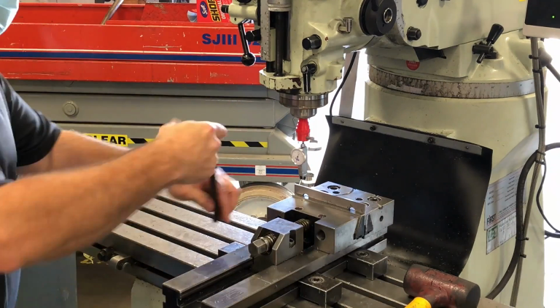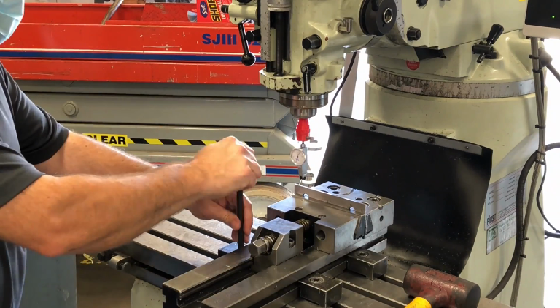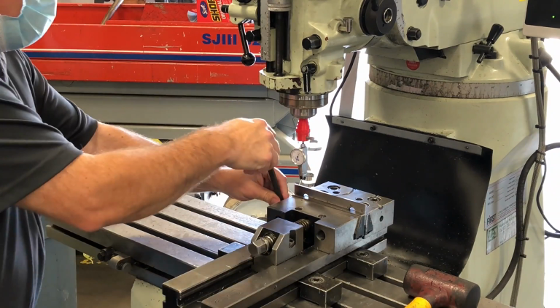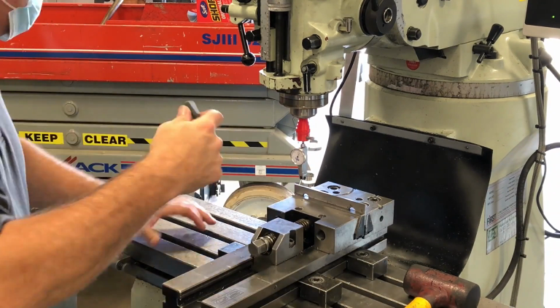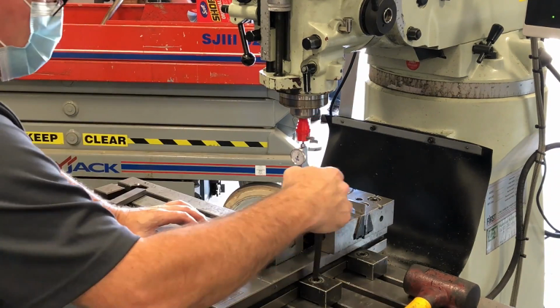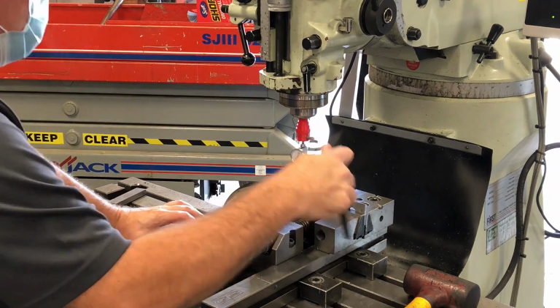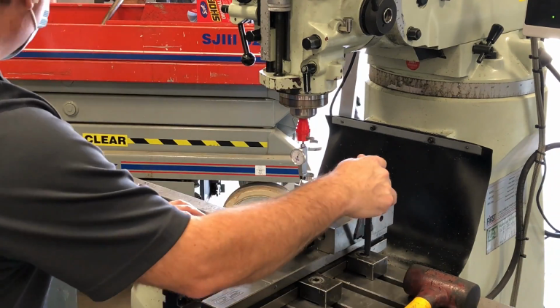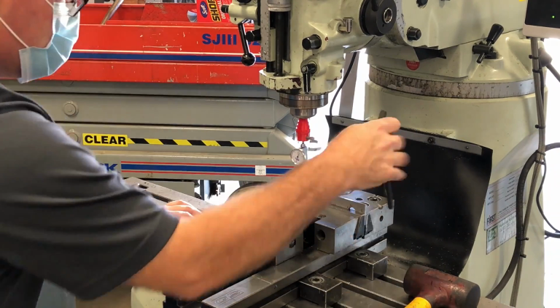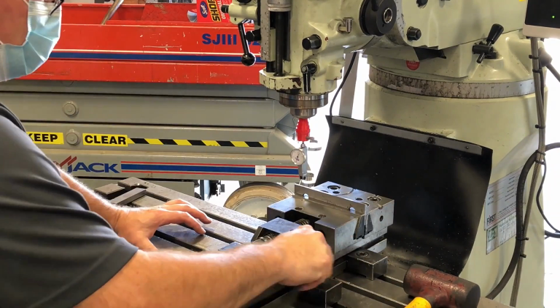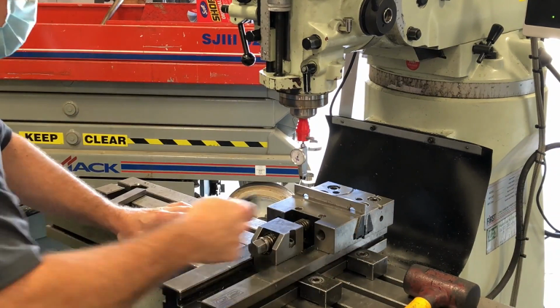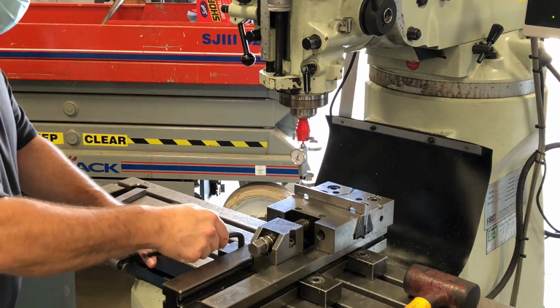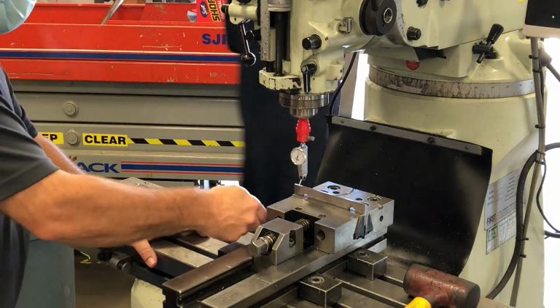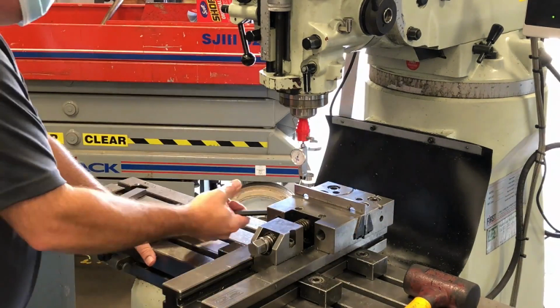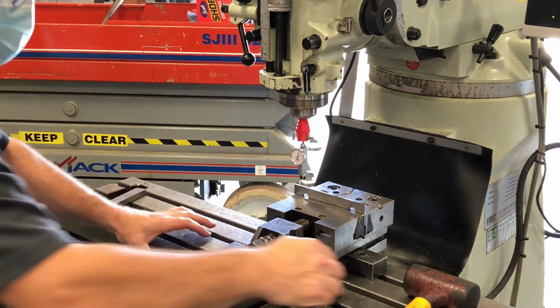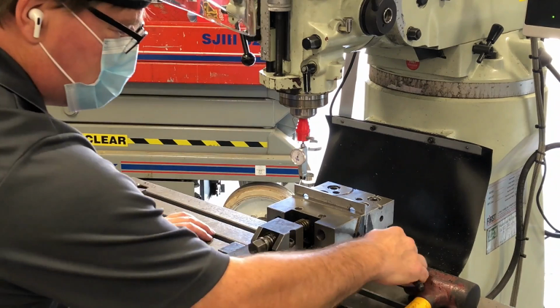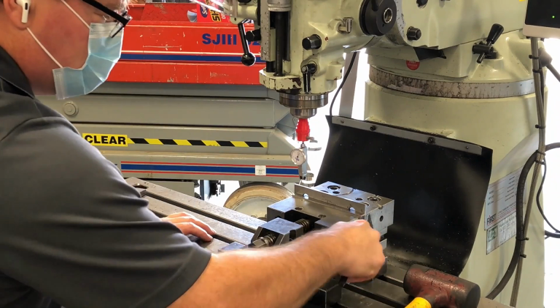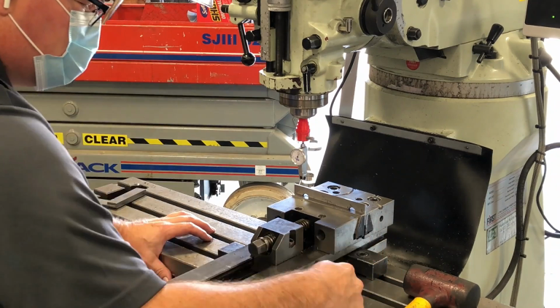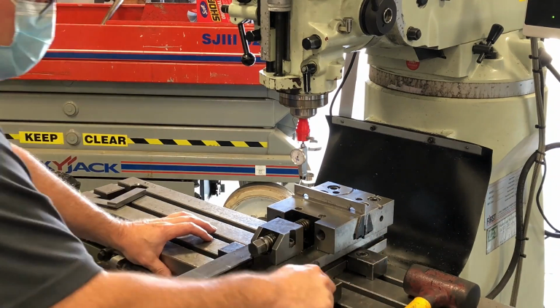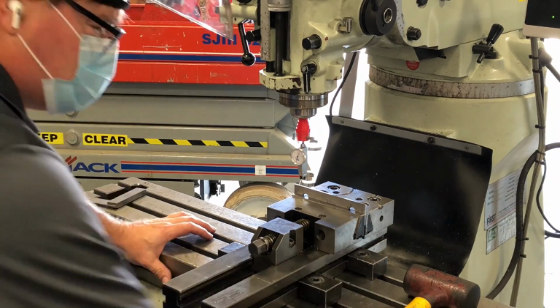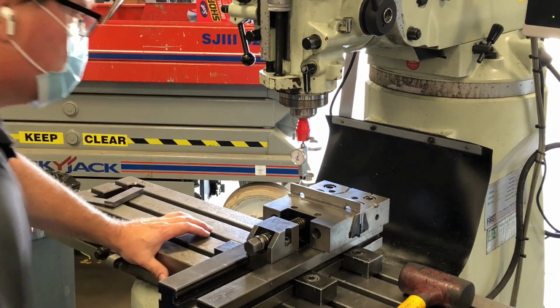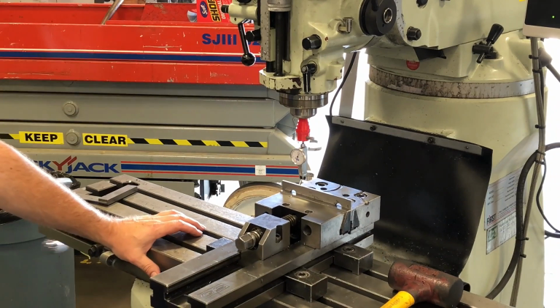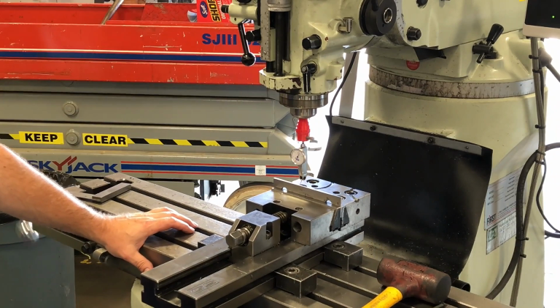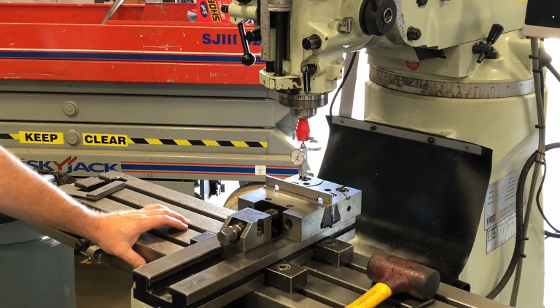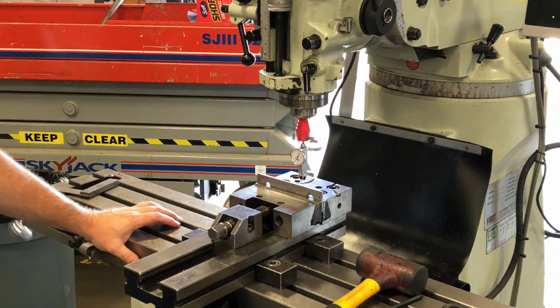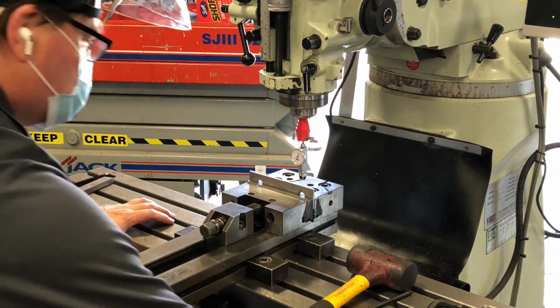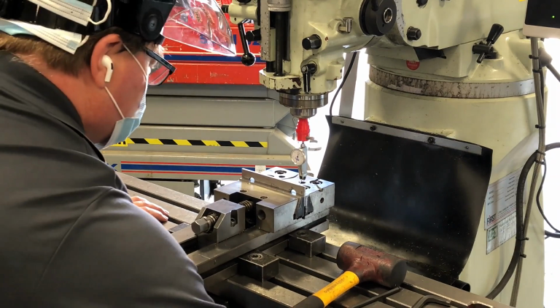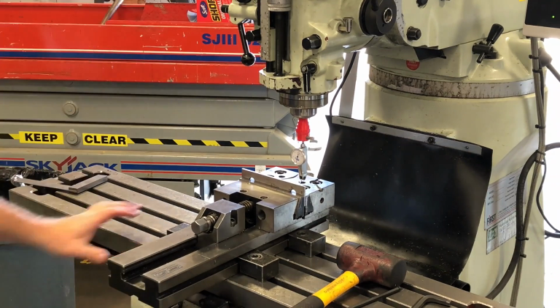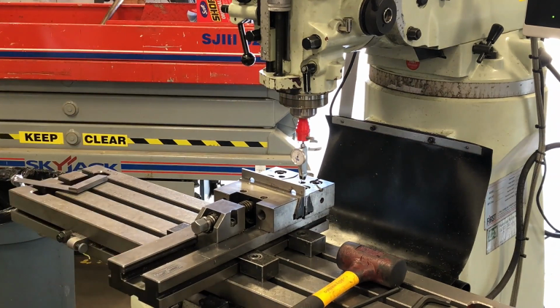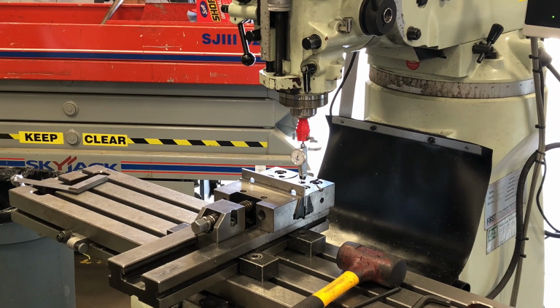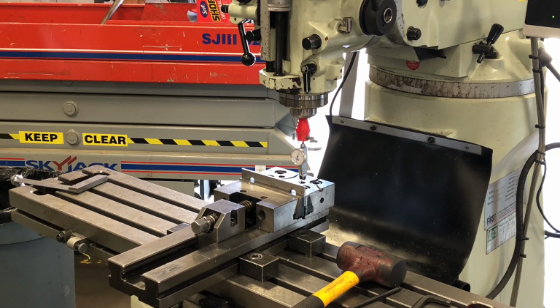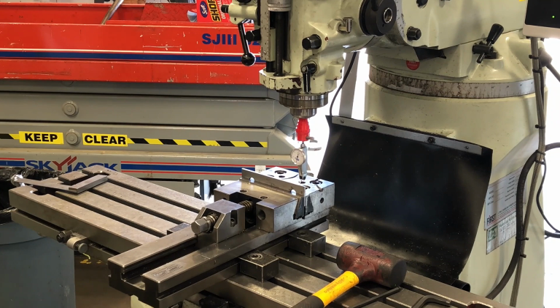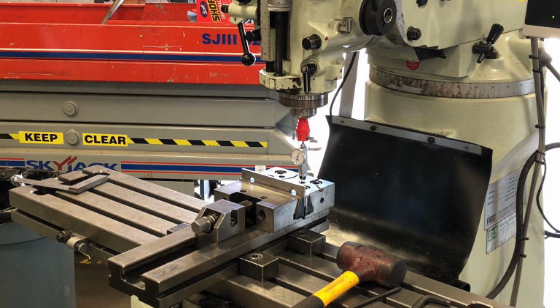Now that I'm in alignment I'm going to tighten the other clamps down. Then I'm going to recheck to make sure that during clamping the vise hasn't moved again. And it looks like it's all good.